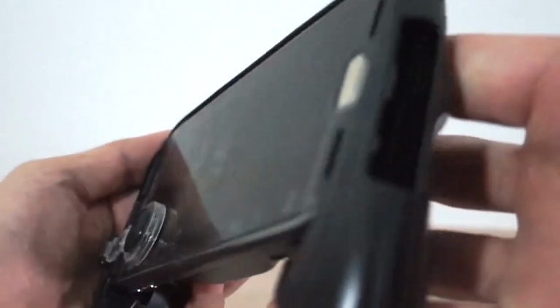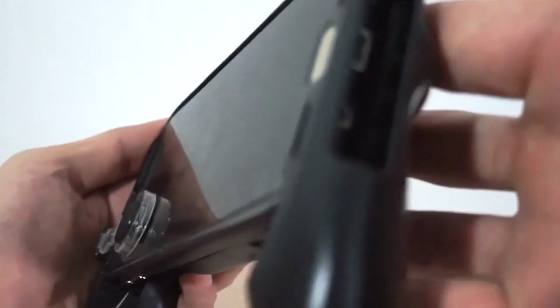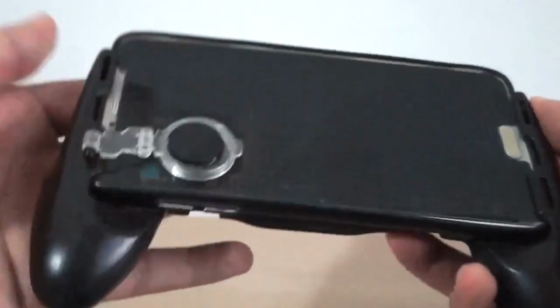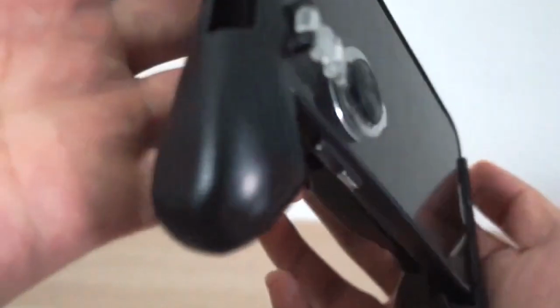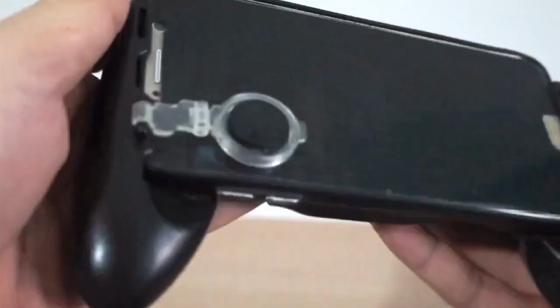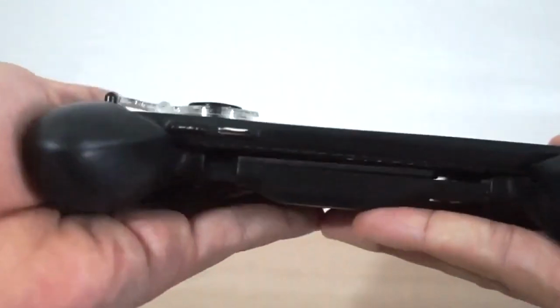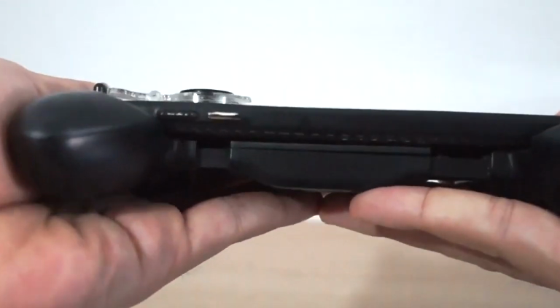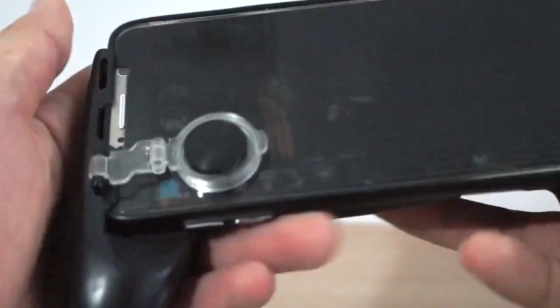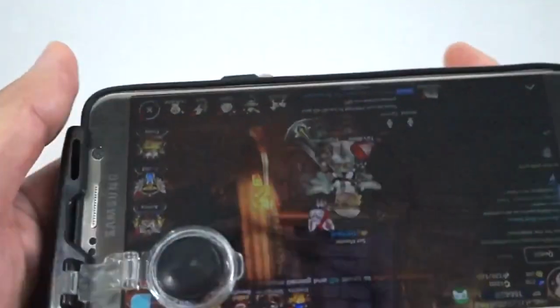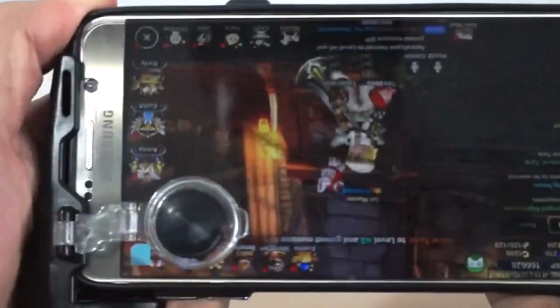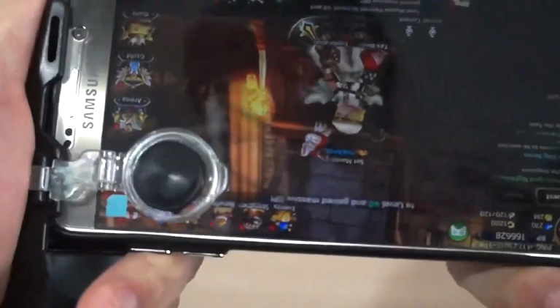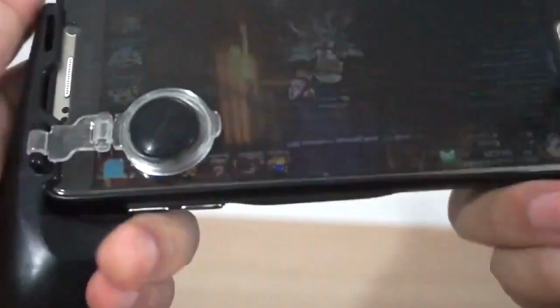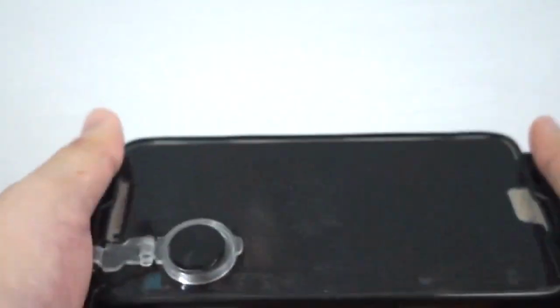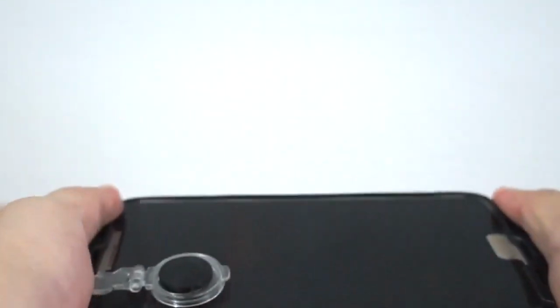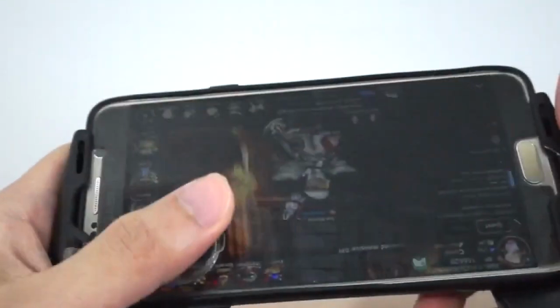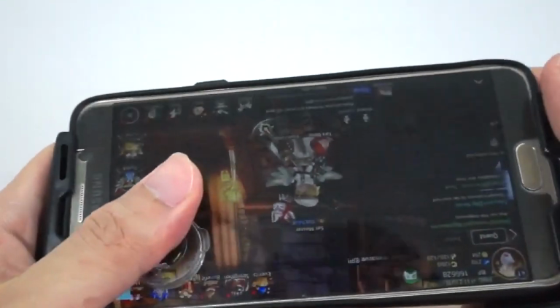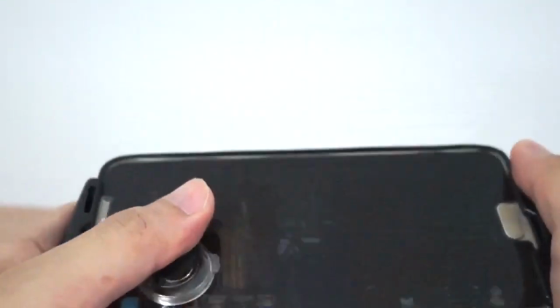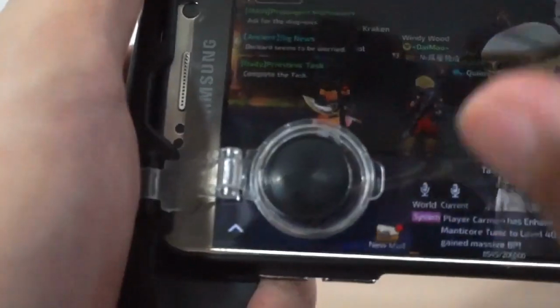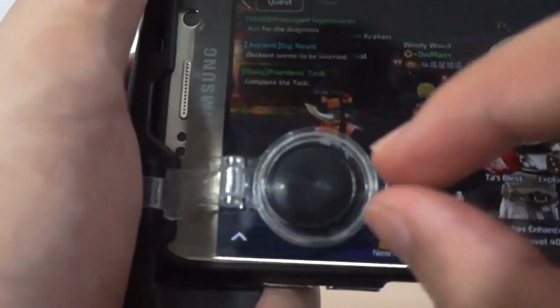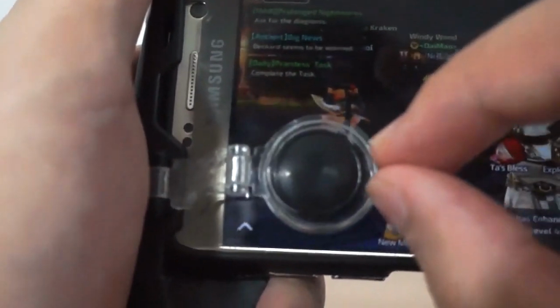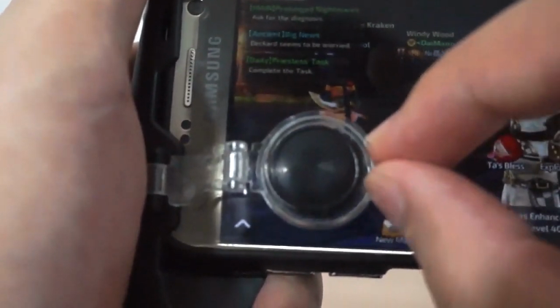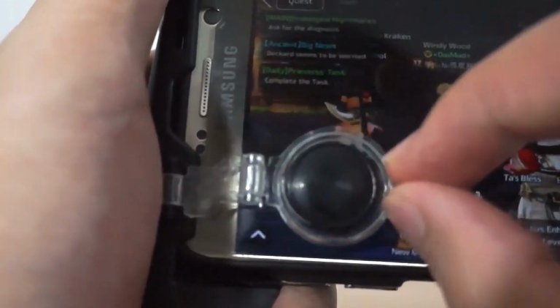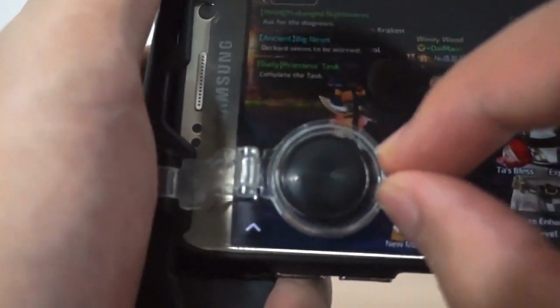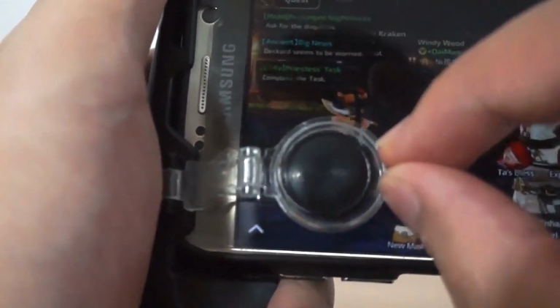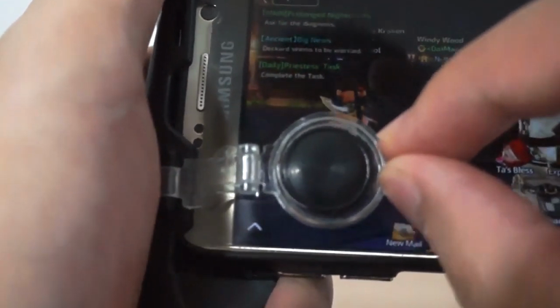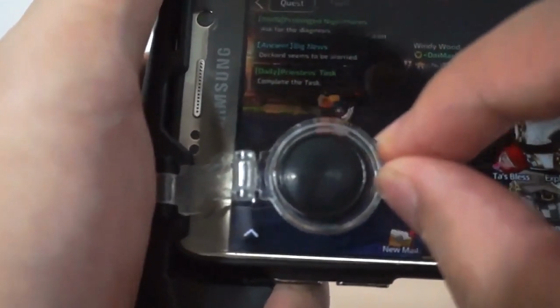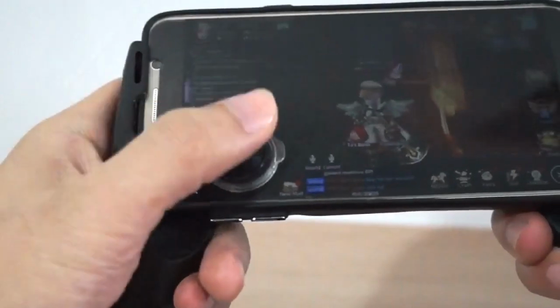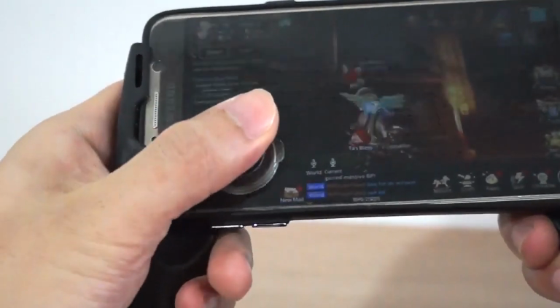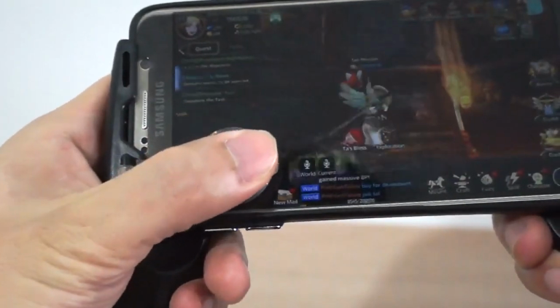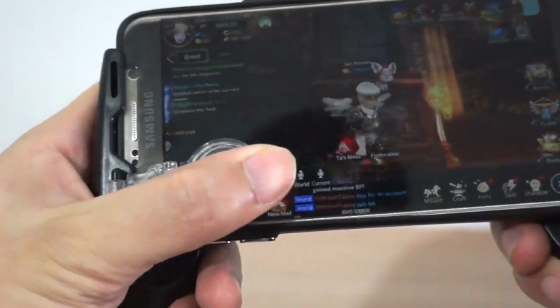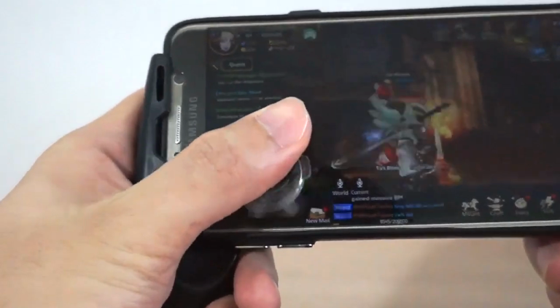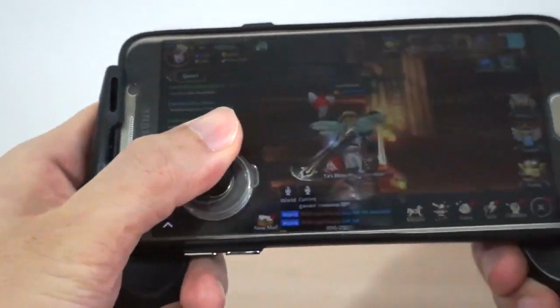The joystick feels okay, and it fits just nice in my hand. The only complaint that I have is that the thumb controller is a little bit on the looser side, but it doesn't really affect the game, which is great.